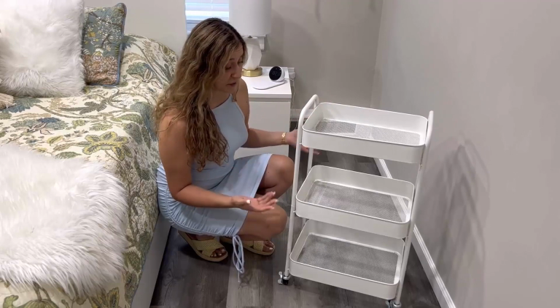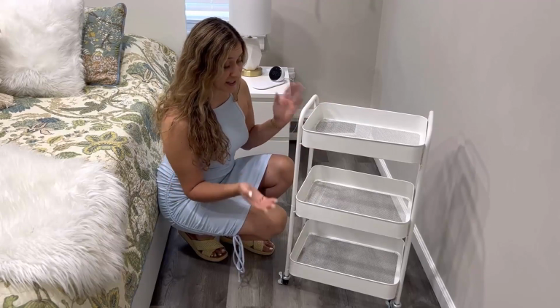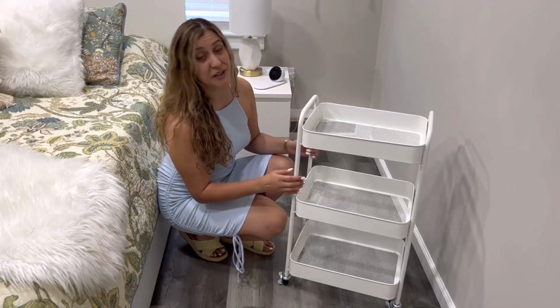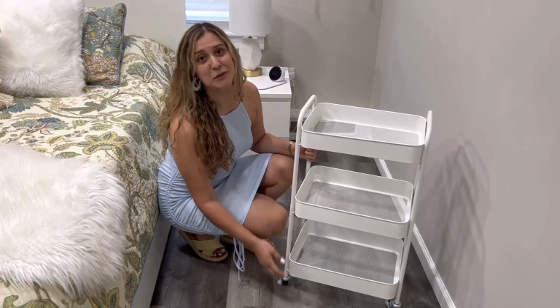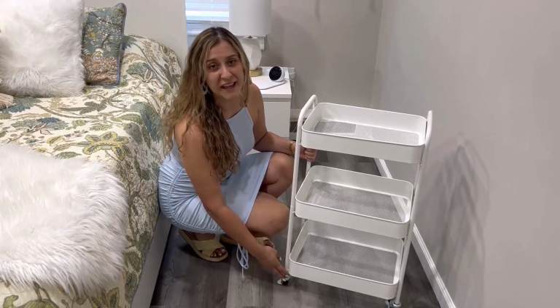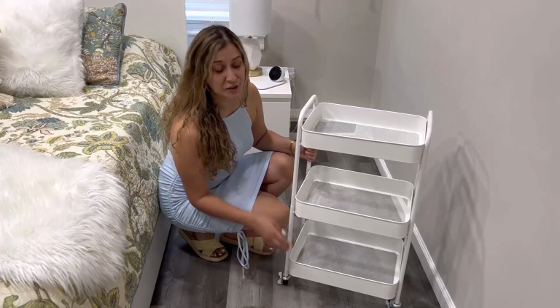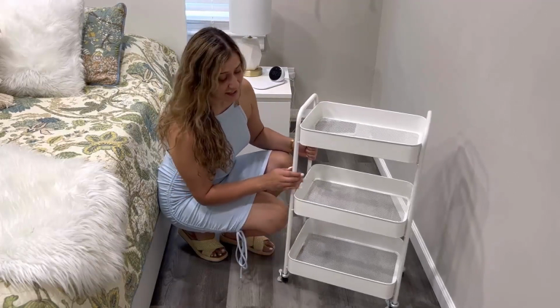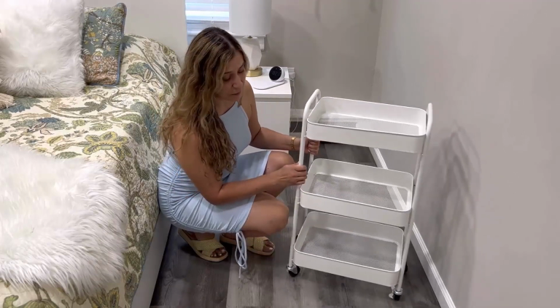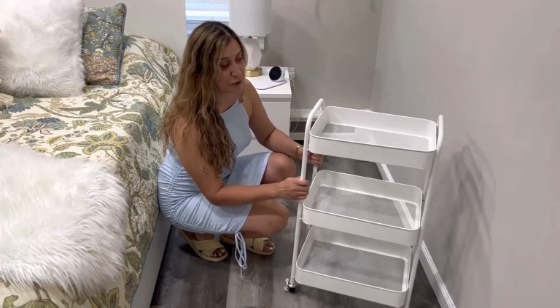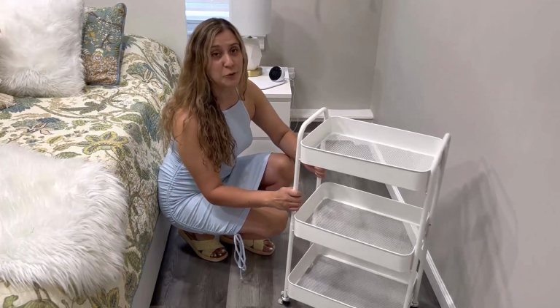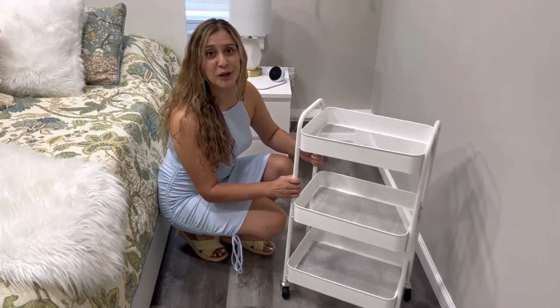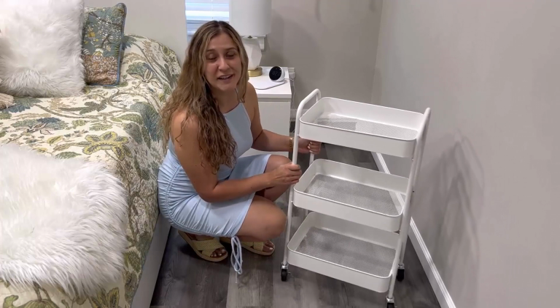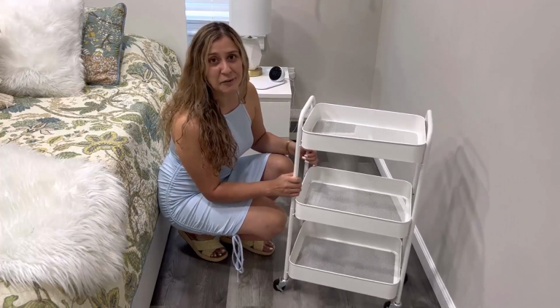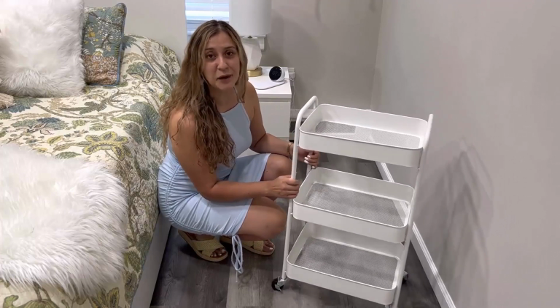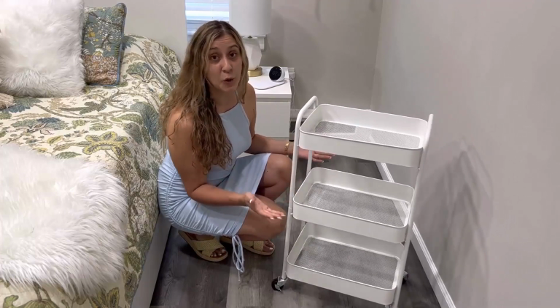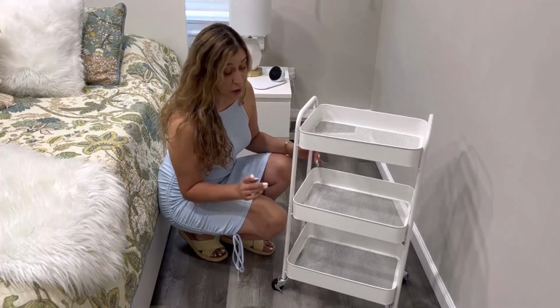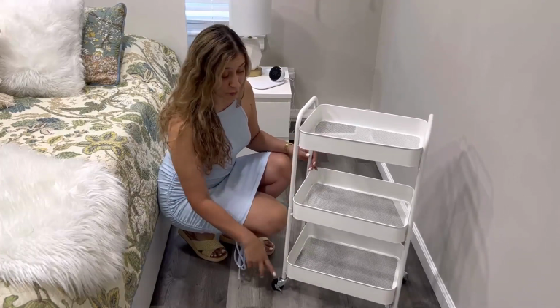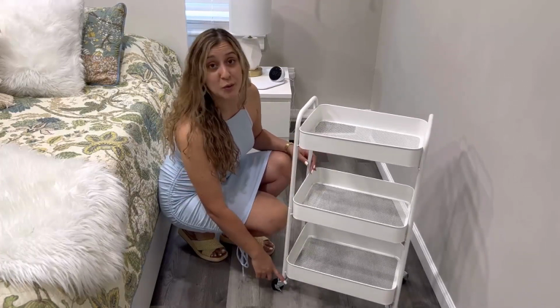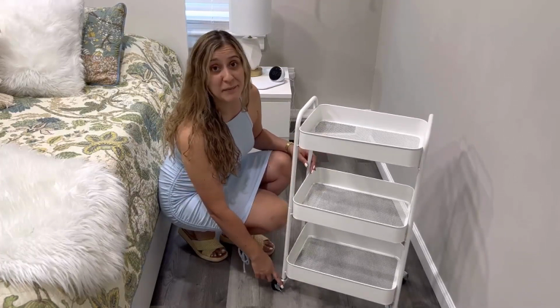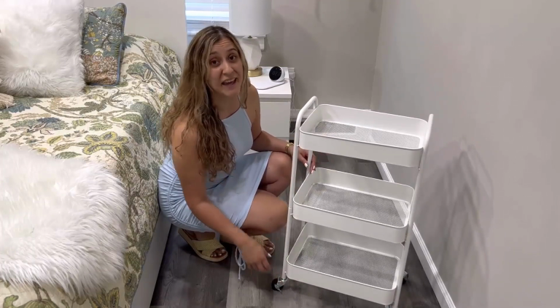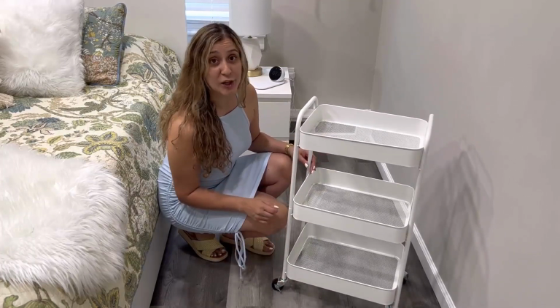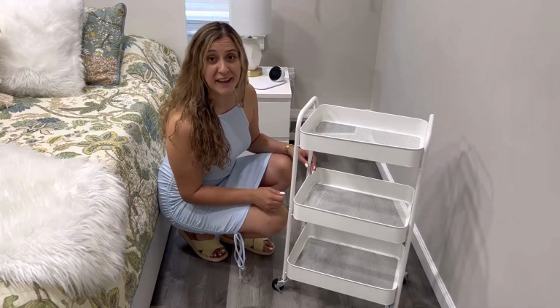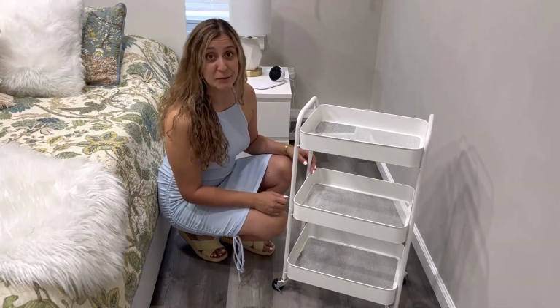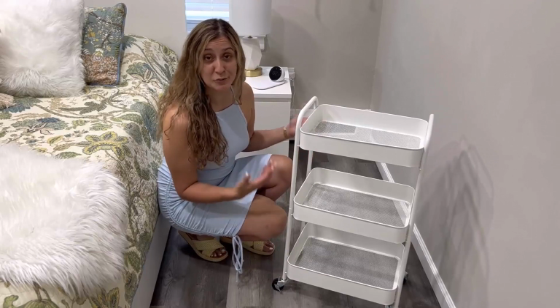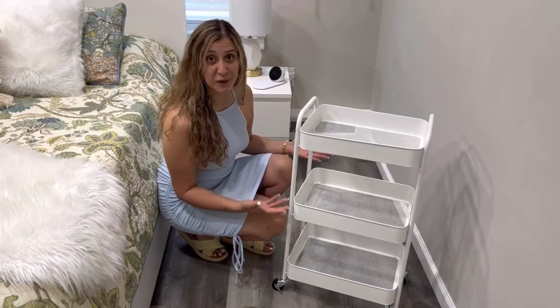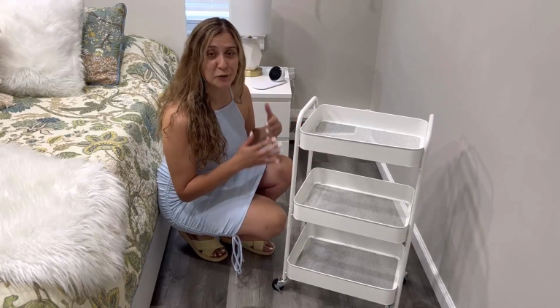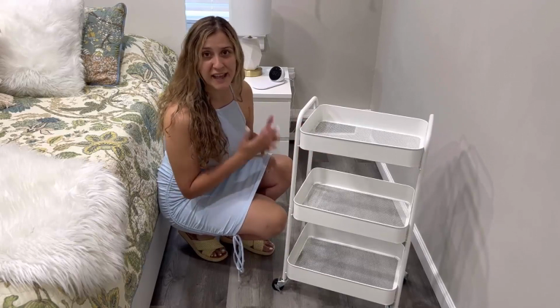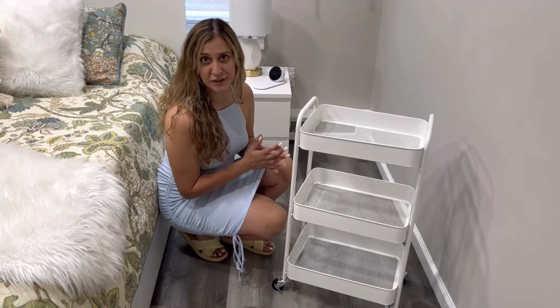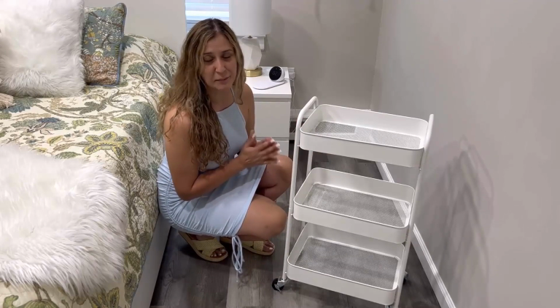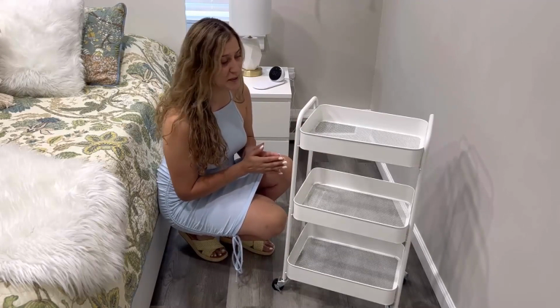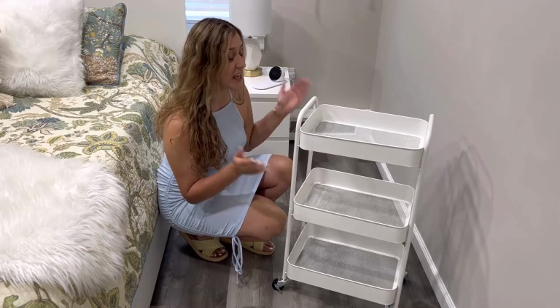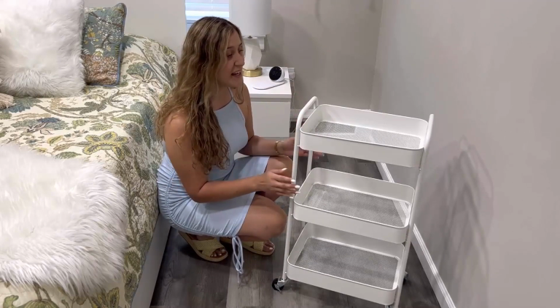This product comes with four casters, so you can roll your cart and carry it around your home. Two of them have a locking mechanism, which is really great for stationary type of purposes.